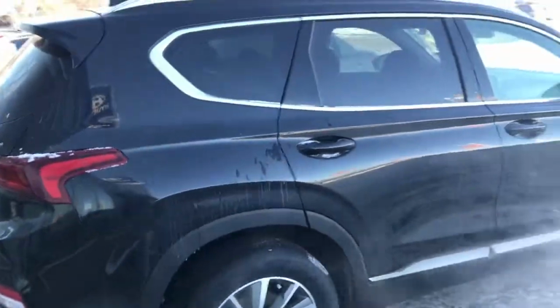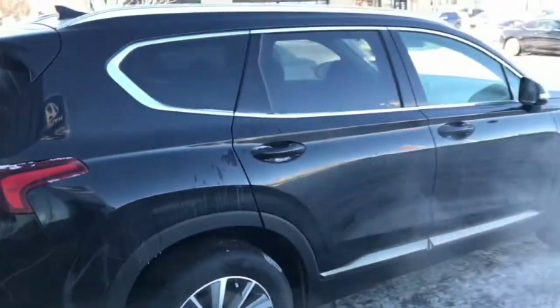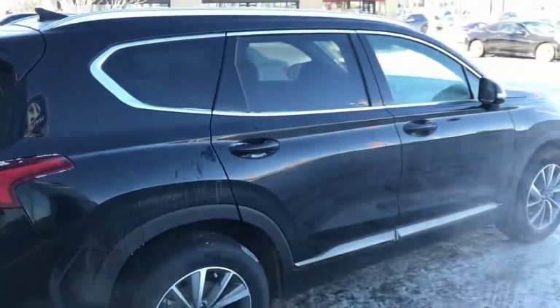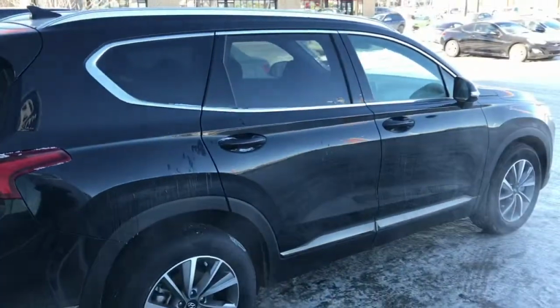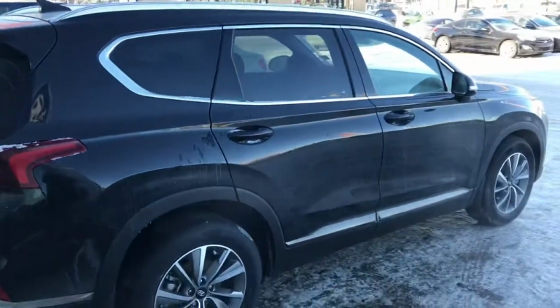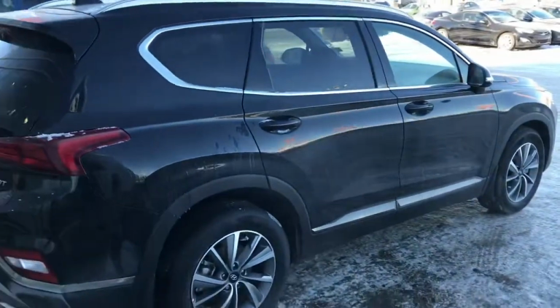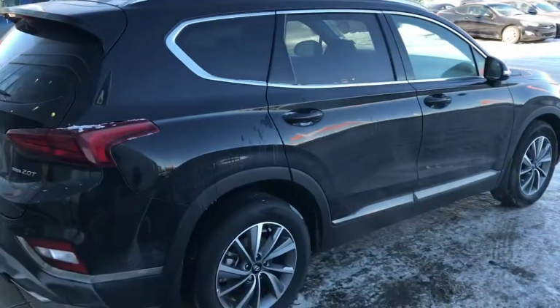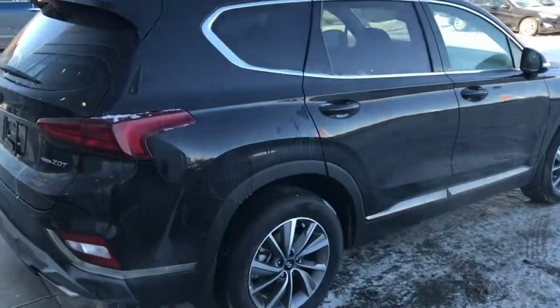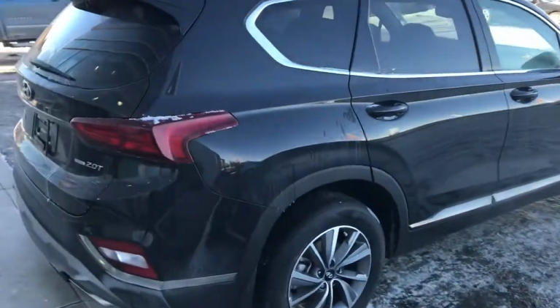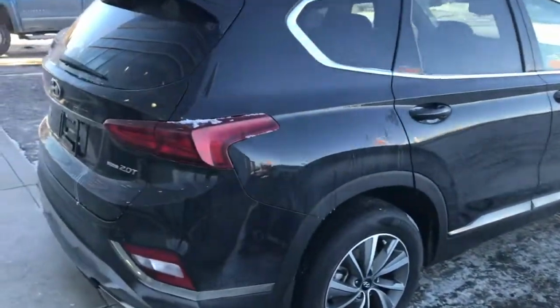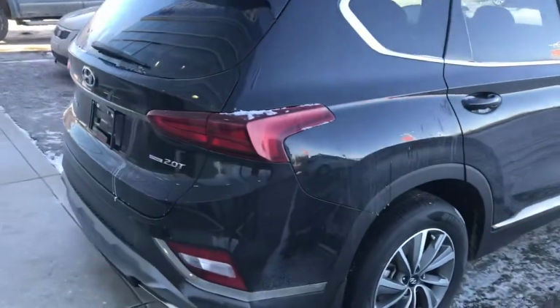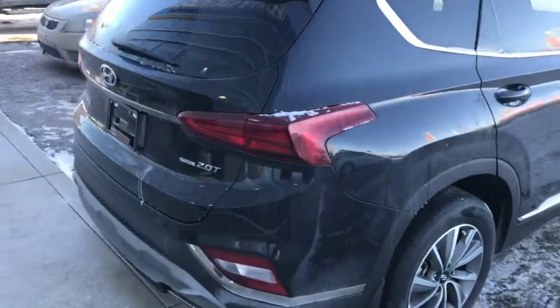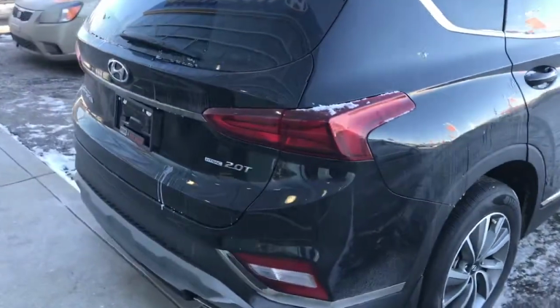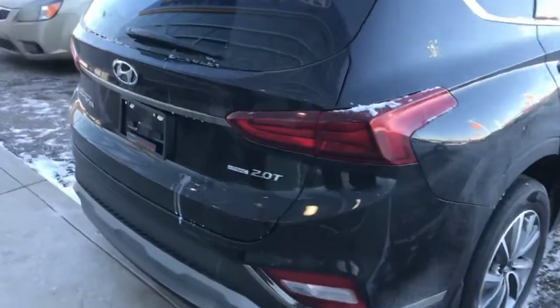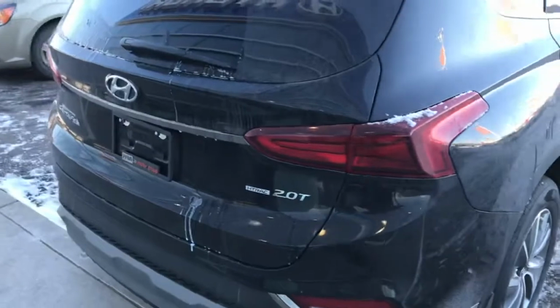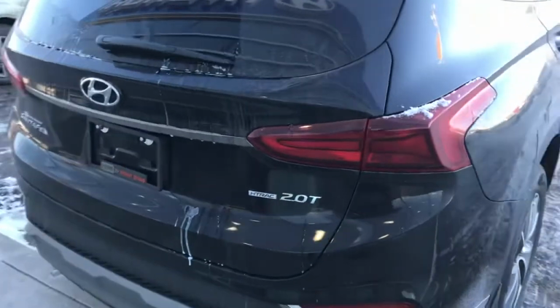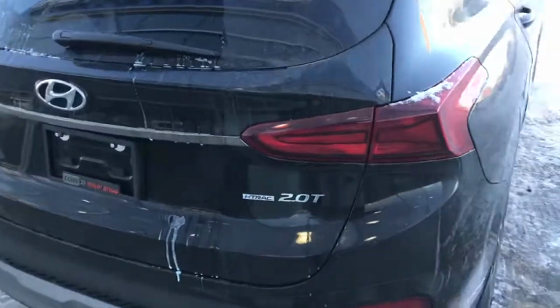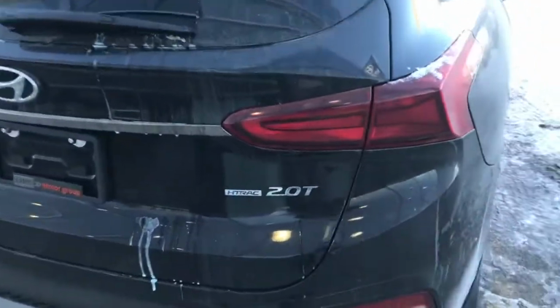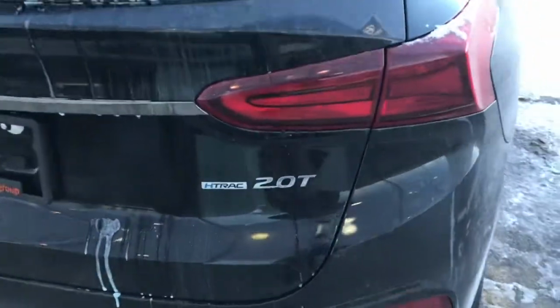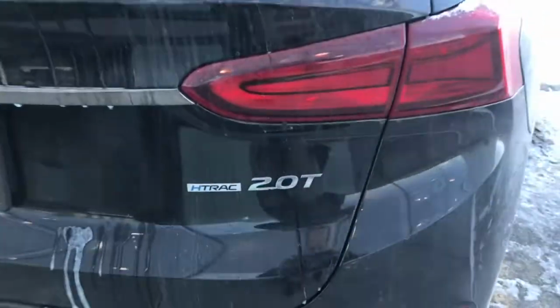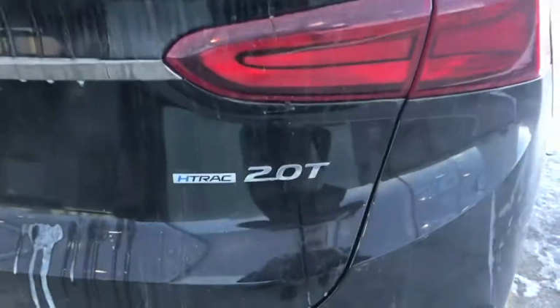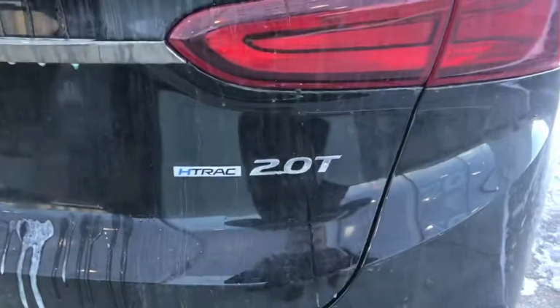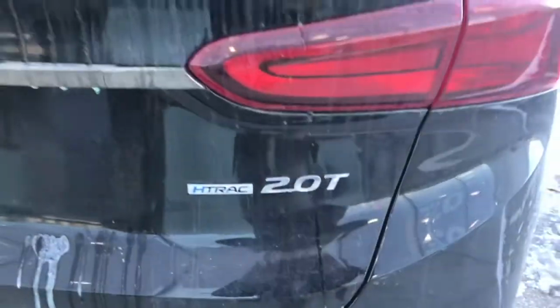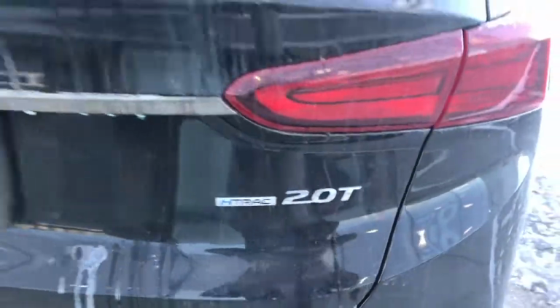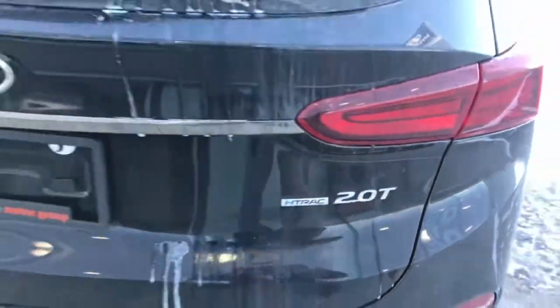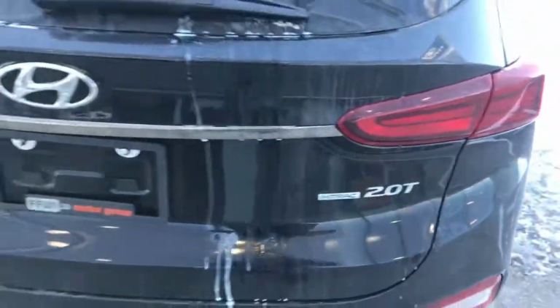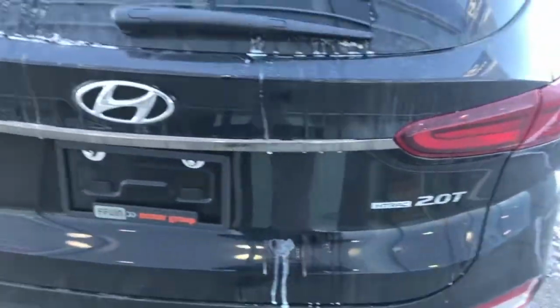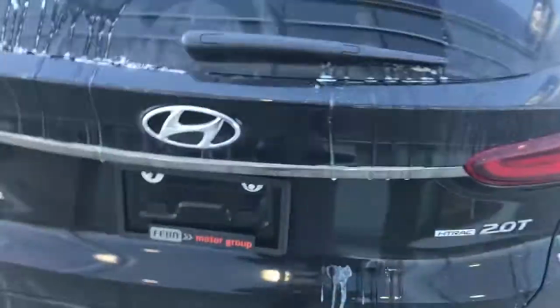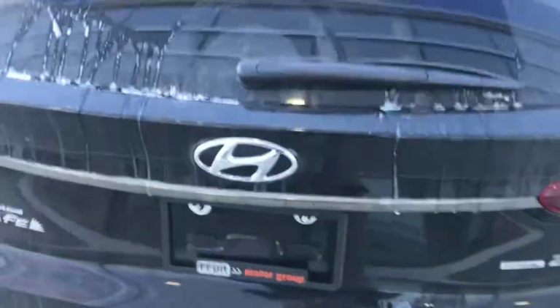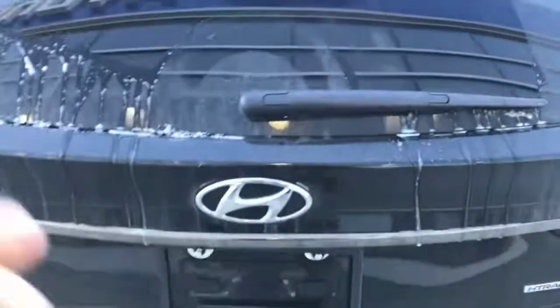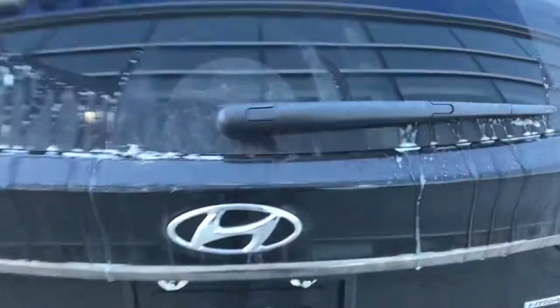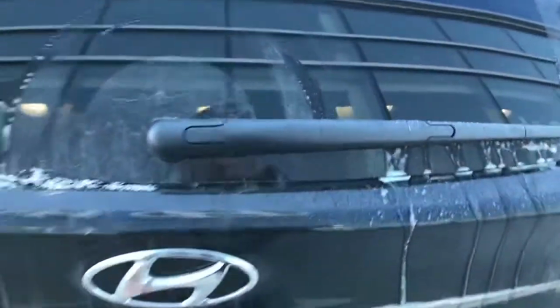Brand new exterior design here. It does have that 8-track all-wheel drive with the 2-liter turbo engine.